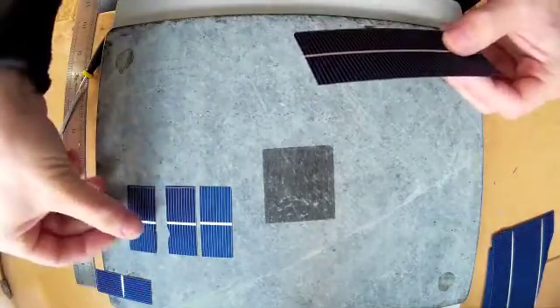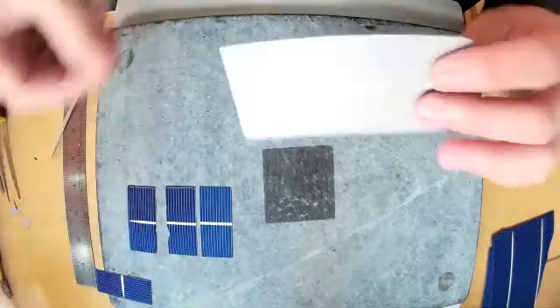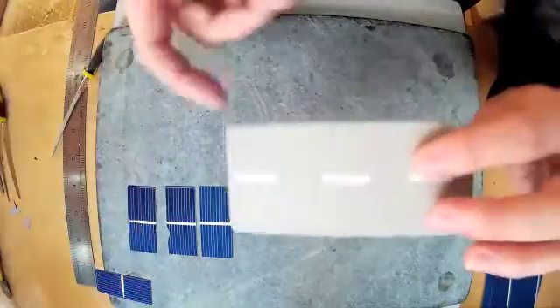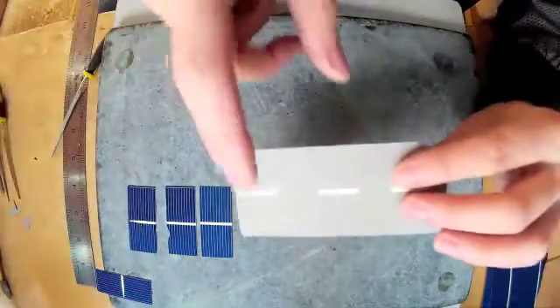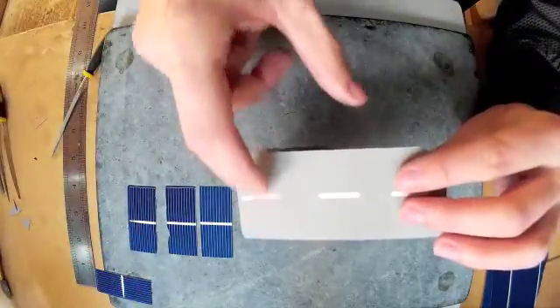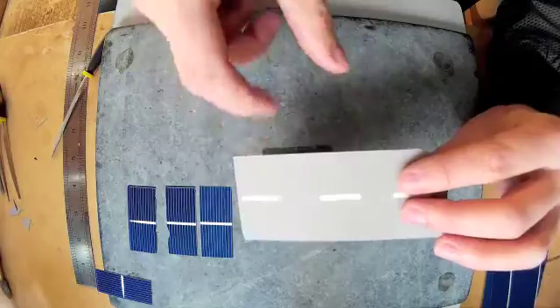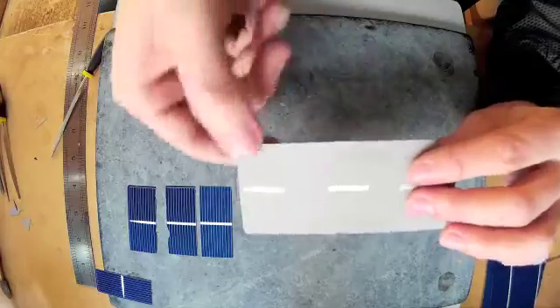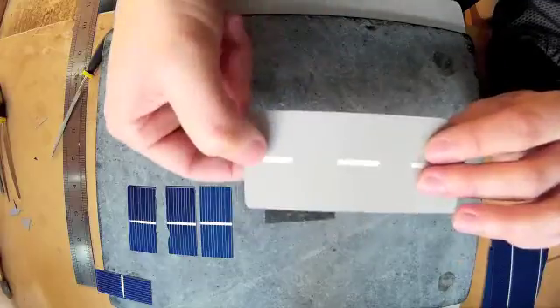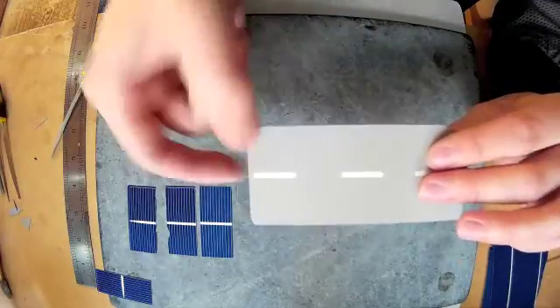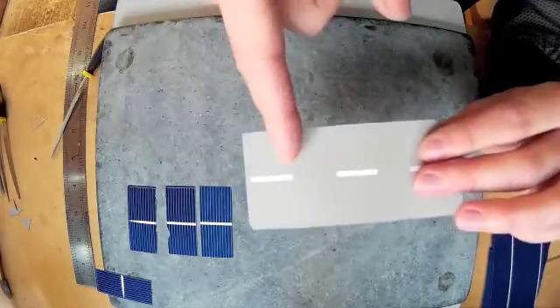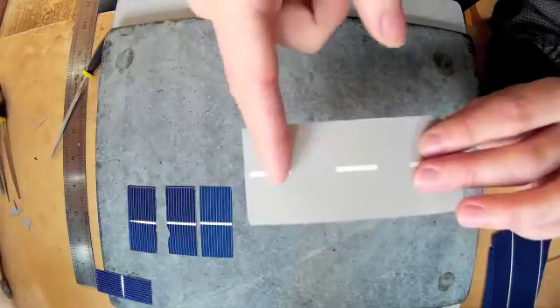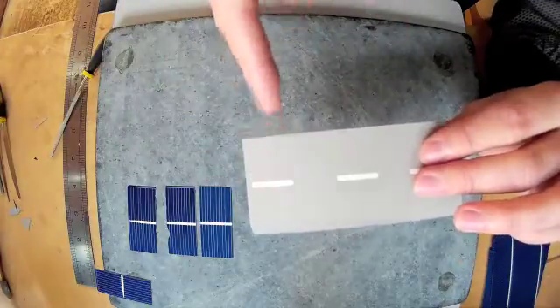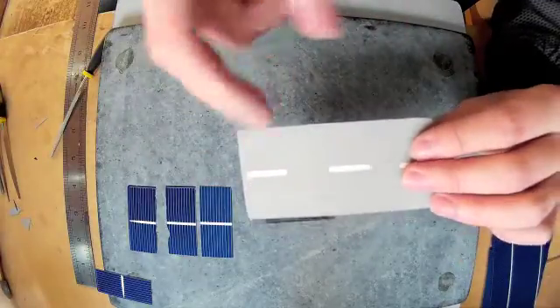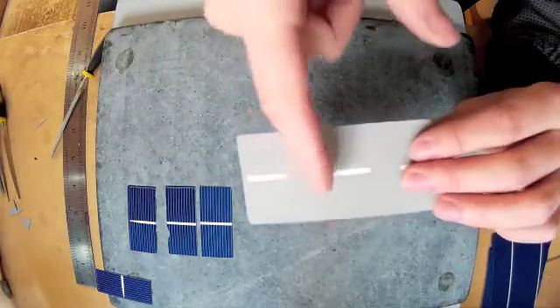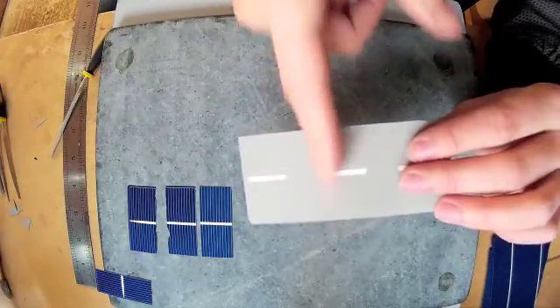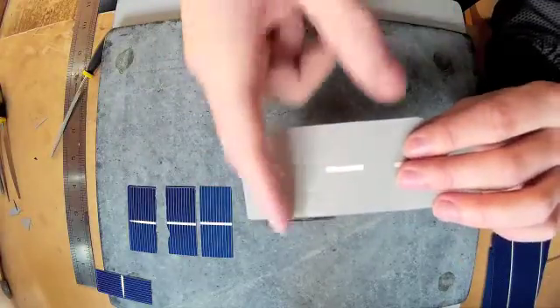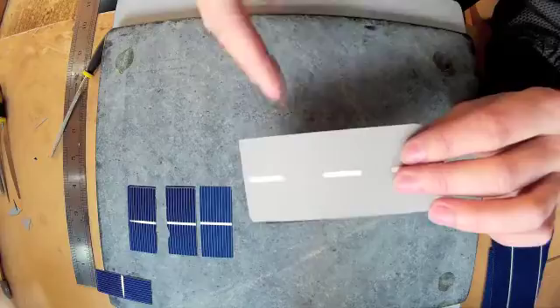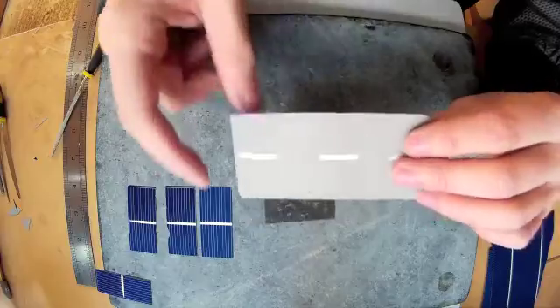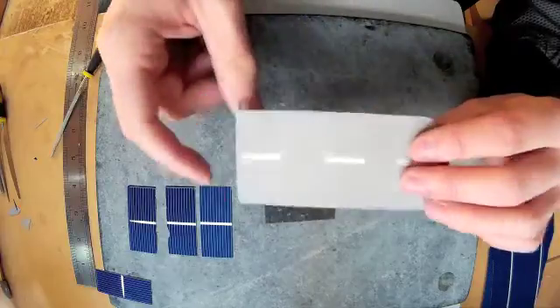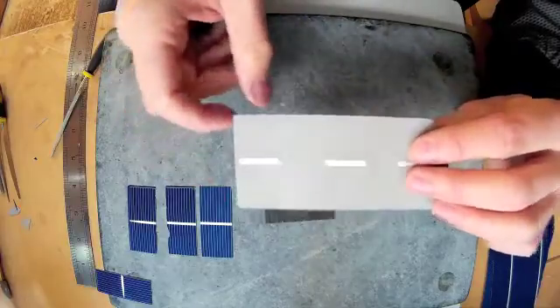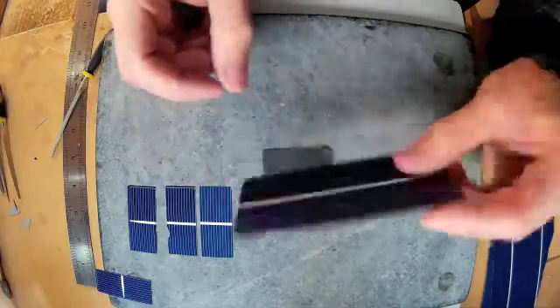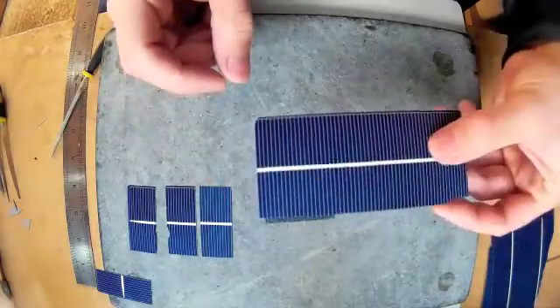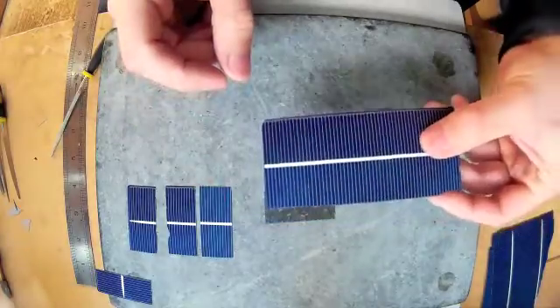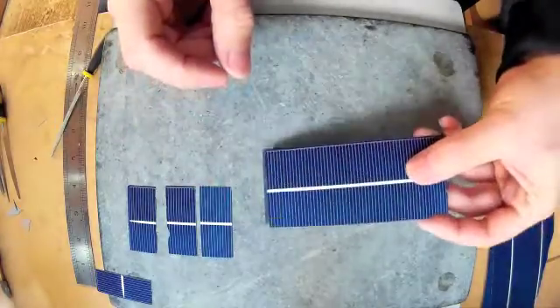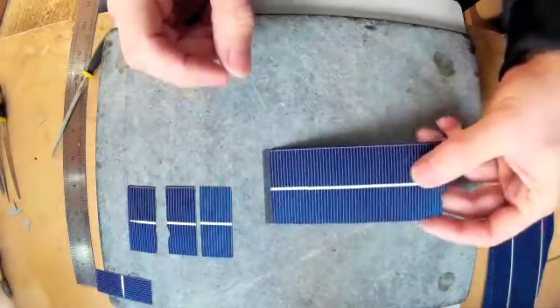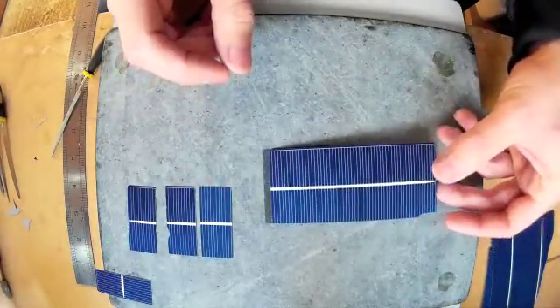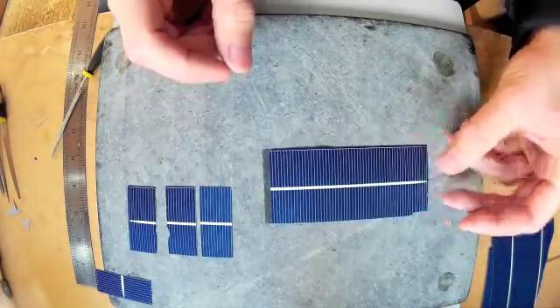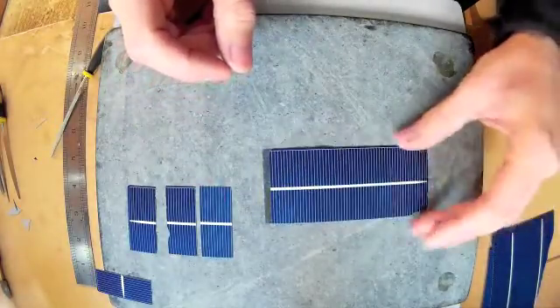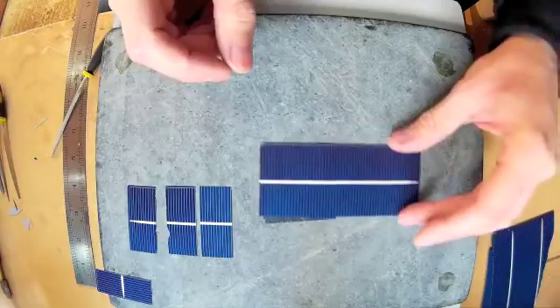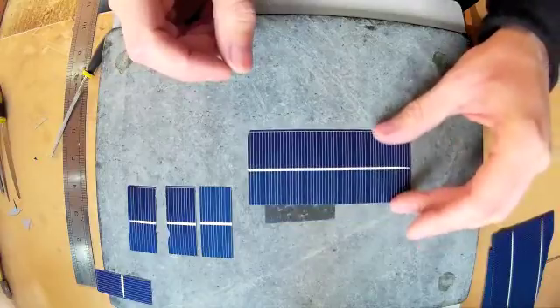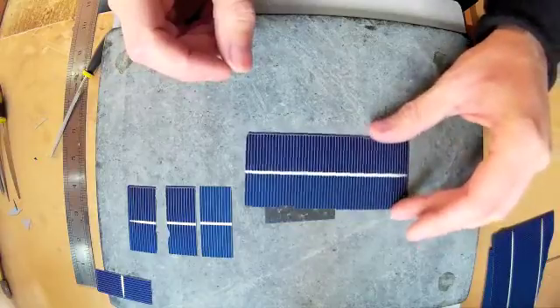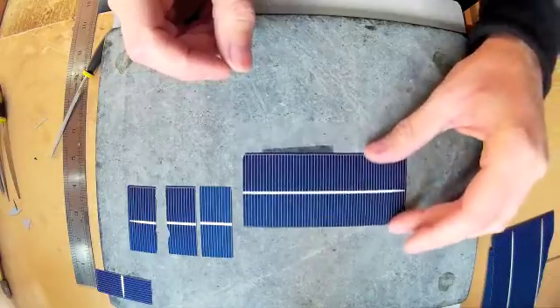You just need to be careful when you cut them that you cut them through the centre where the tab area is, because if not — if you cut it here — there's no way to connect the tabs onto it. So just bear that in mind when you're cutting them up.